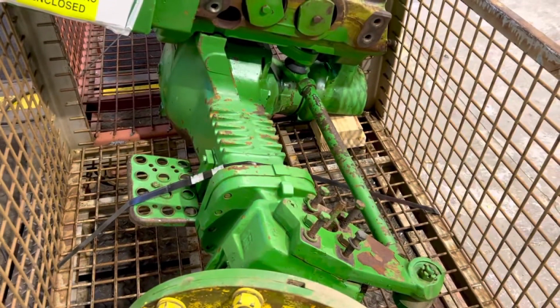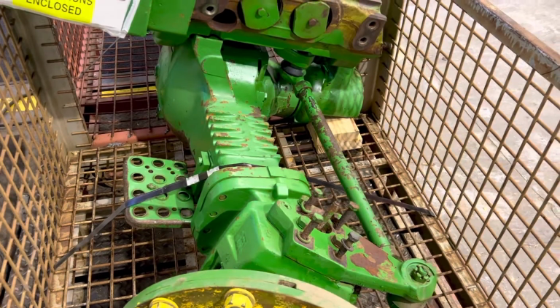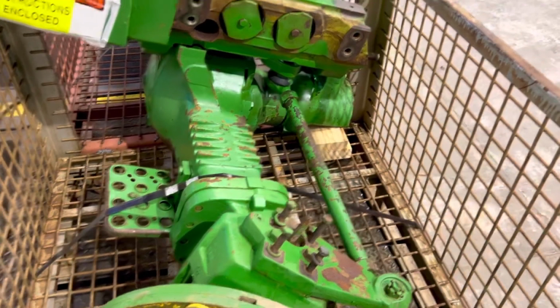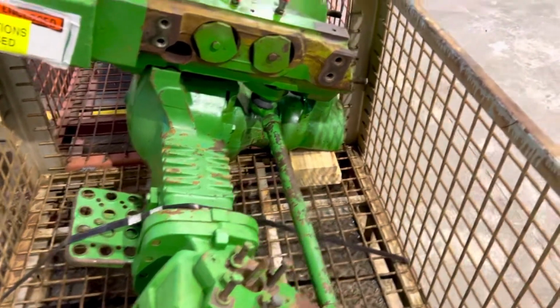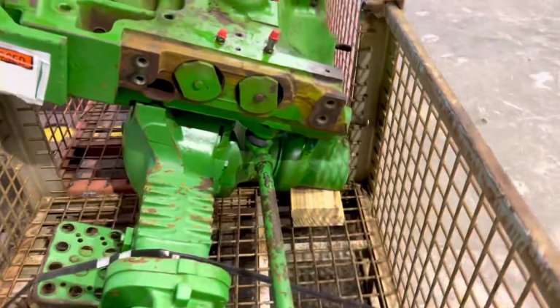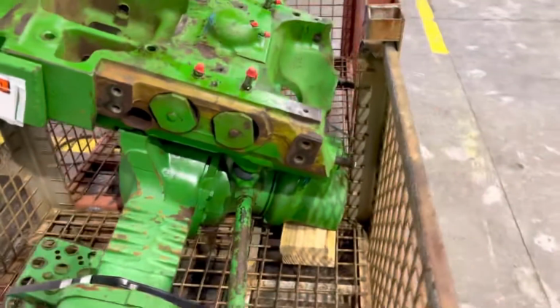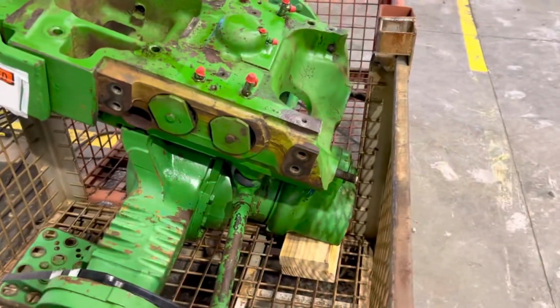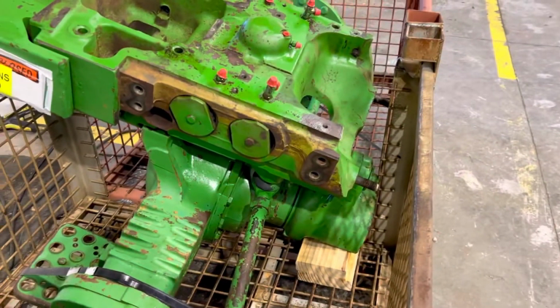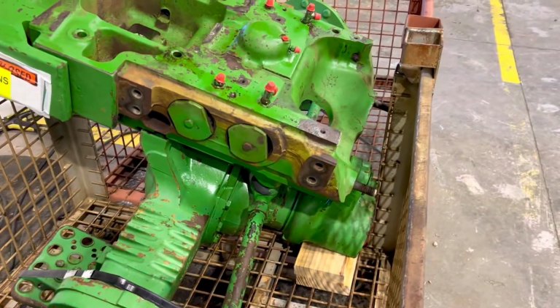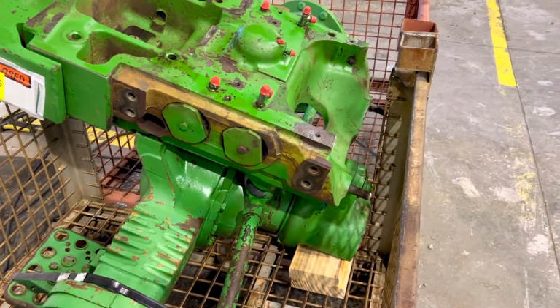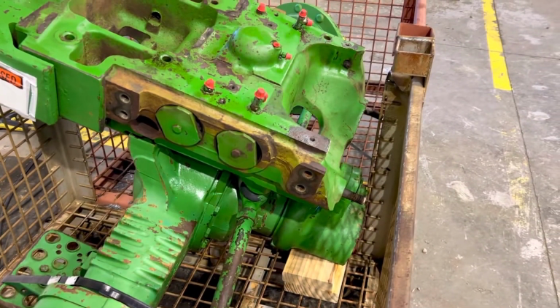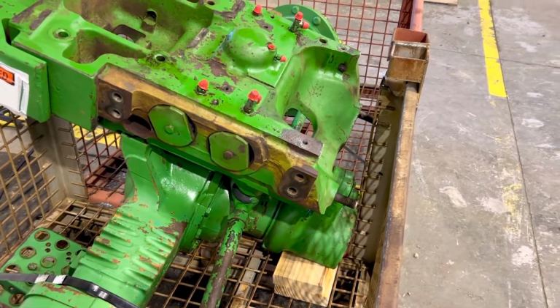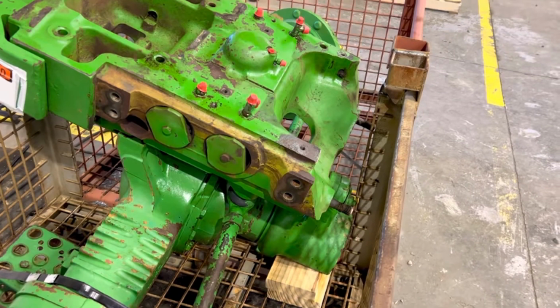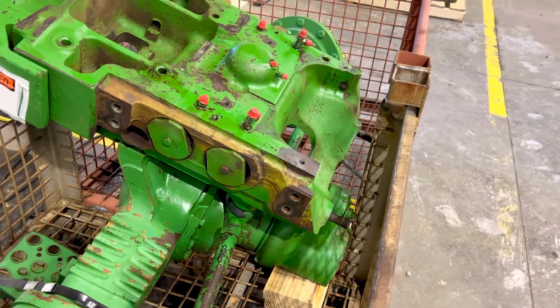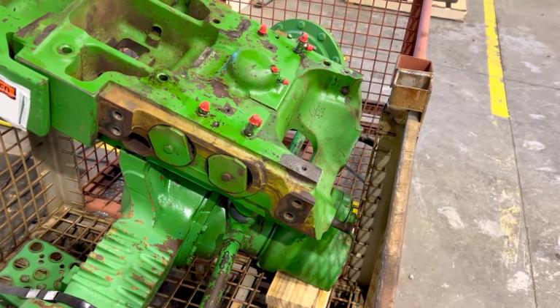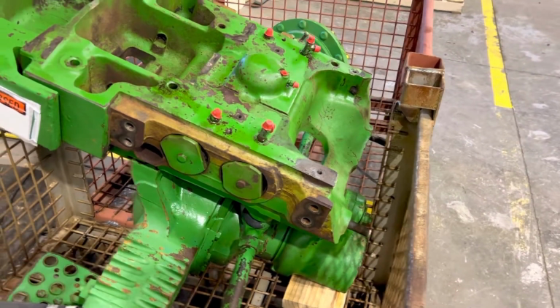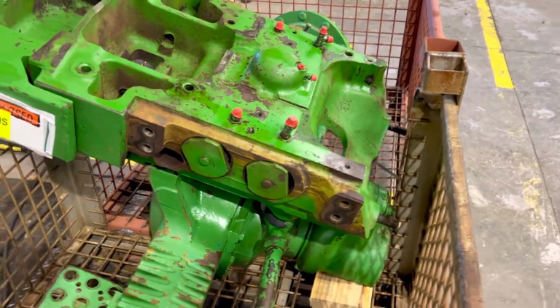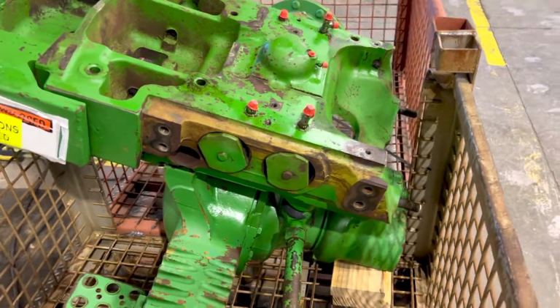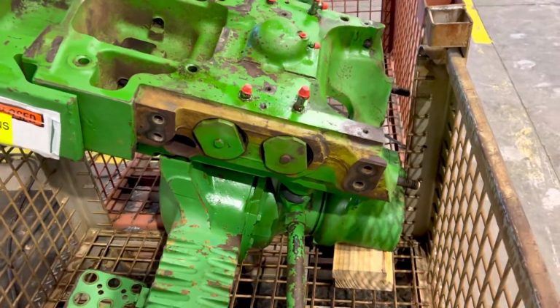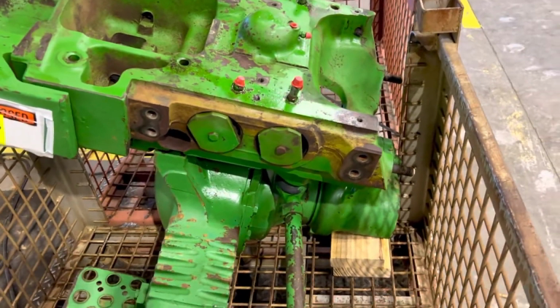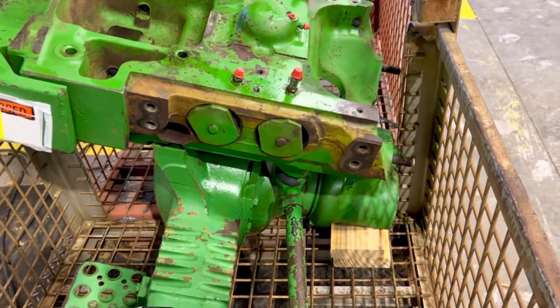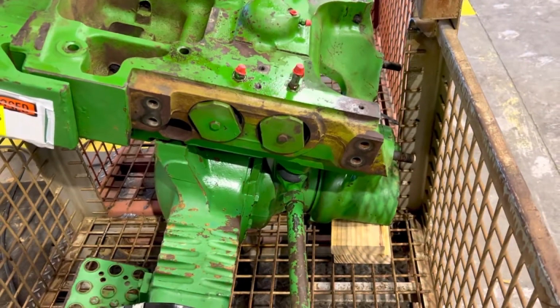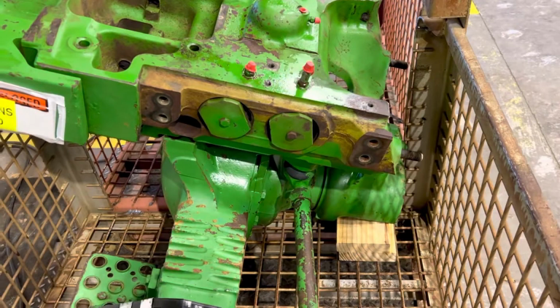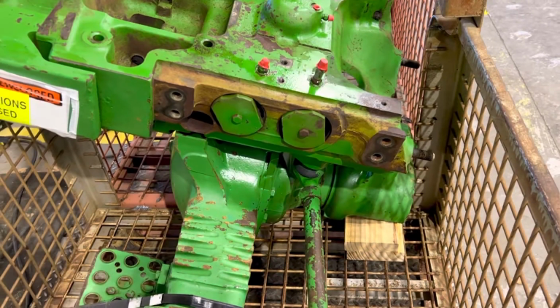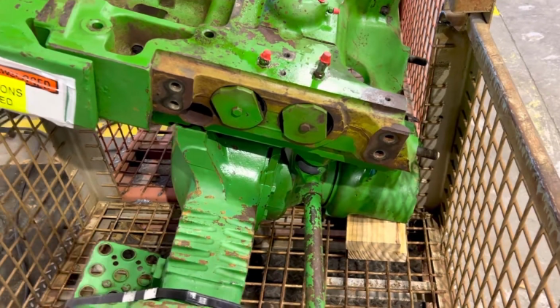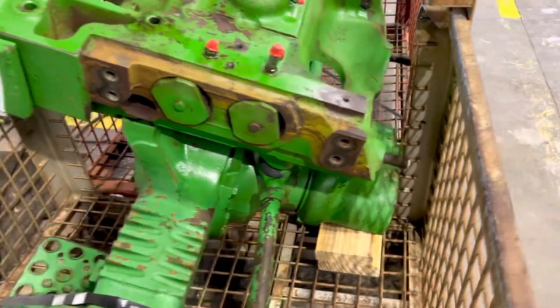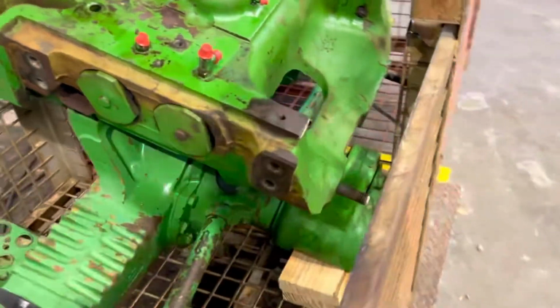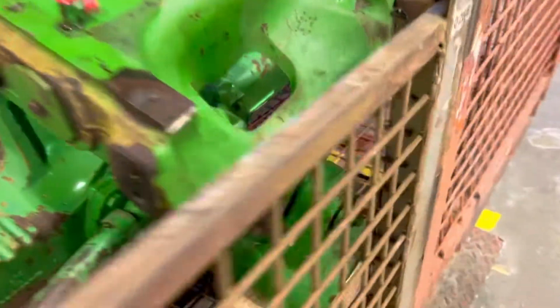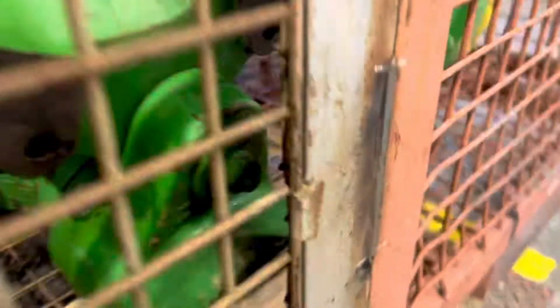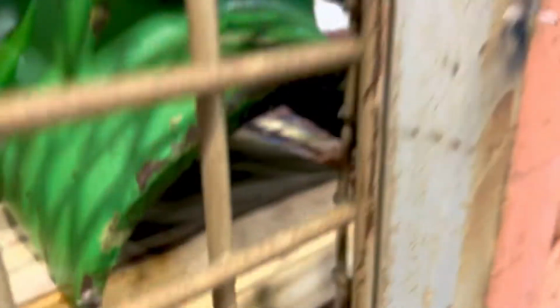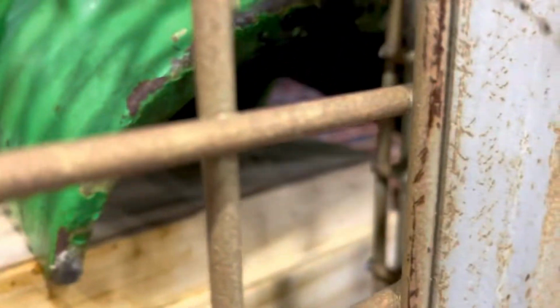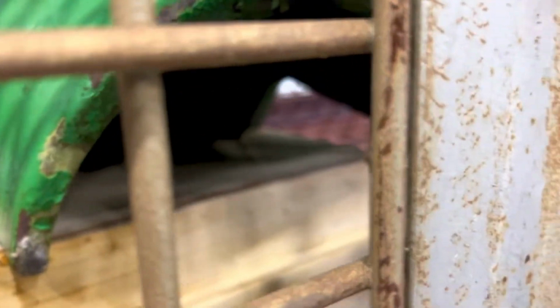That way when it goes on, it's ready to go. We'll also need to include the drive shaft for this, as it bolts up differently than the ZF does.